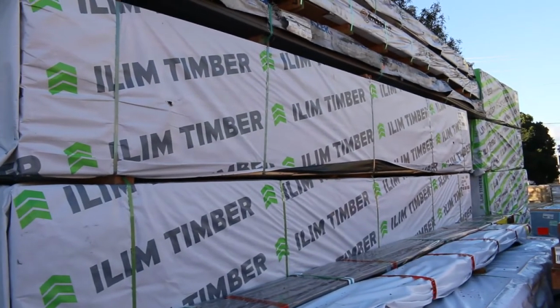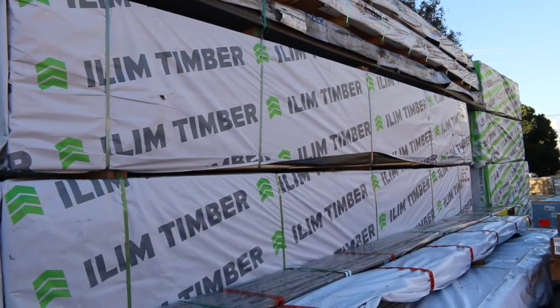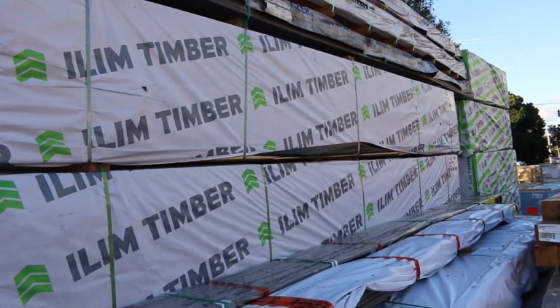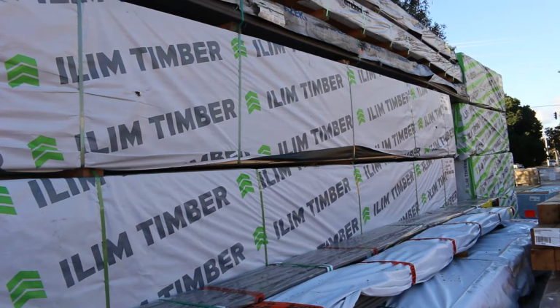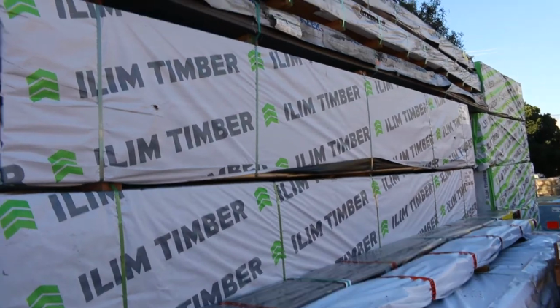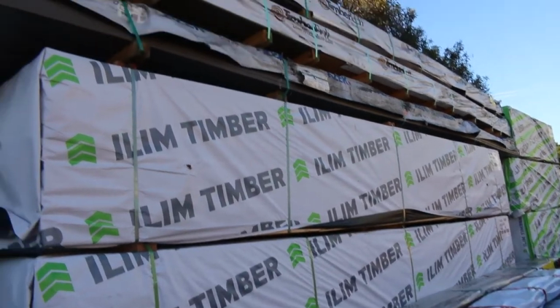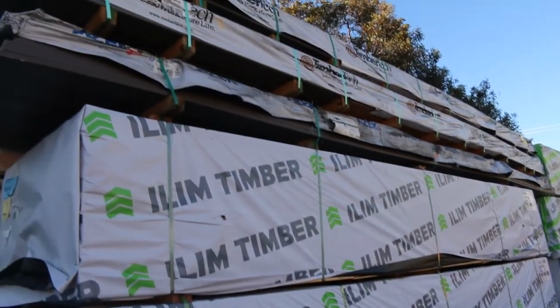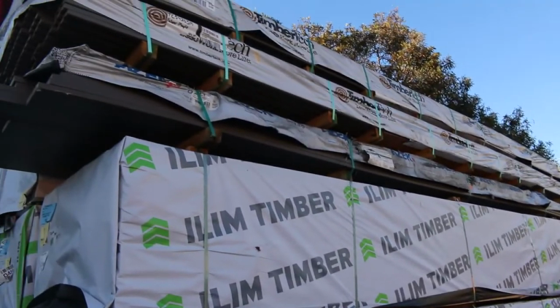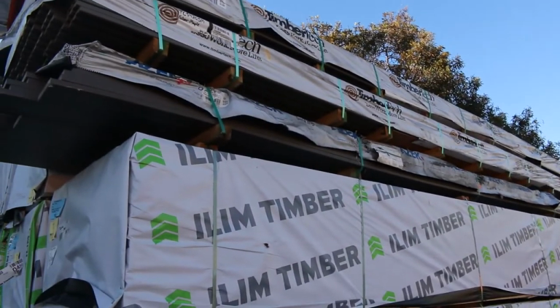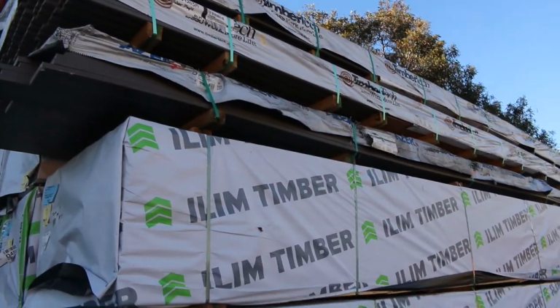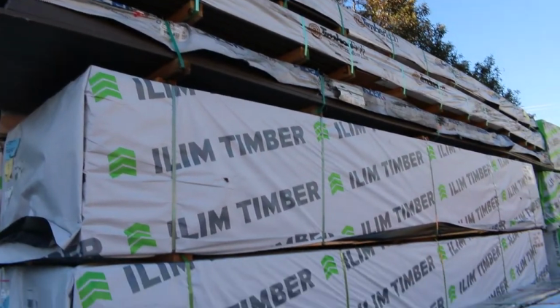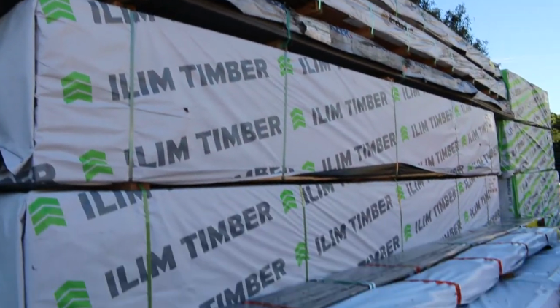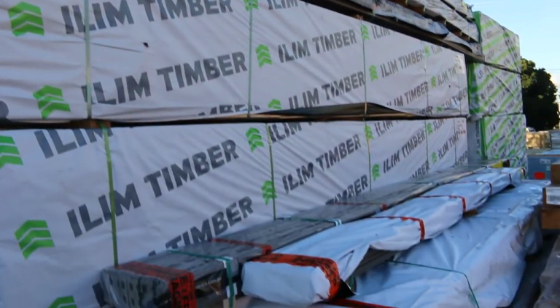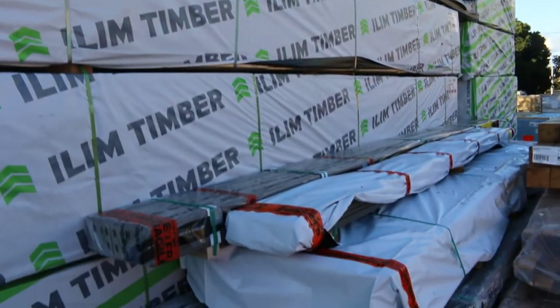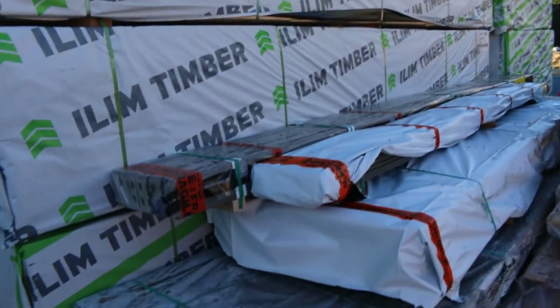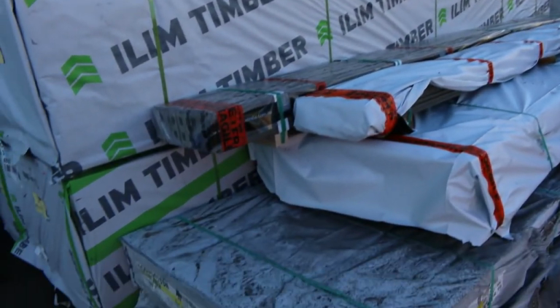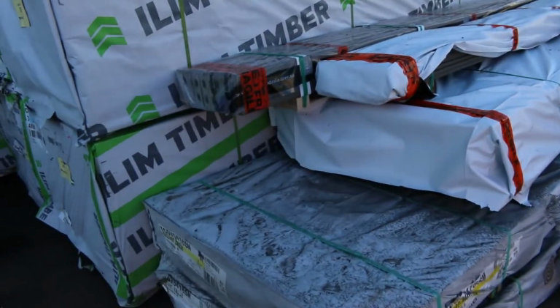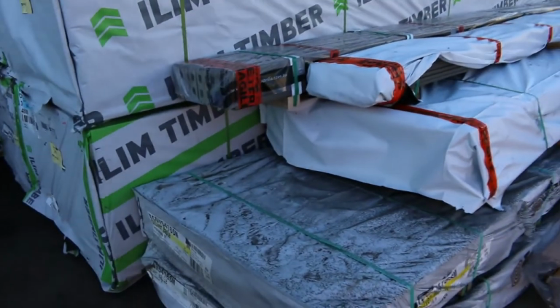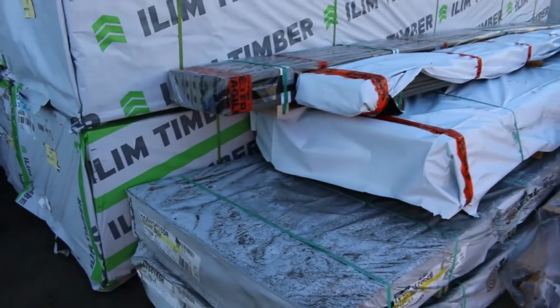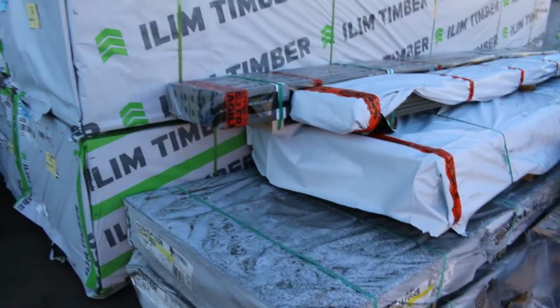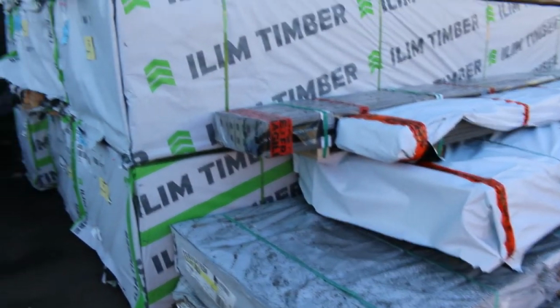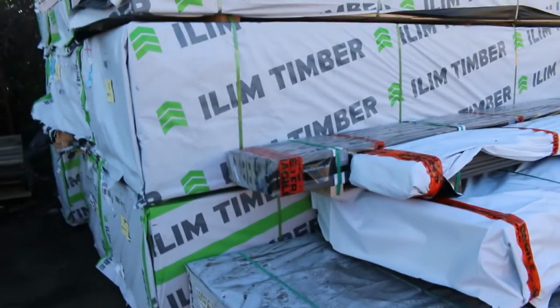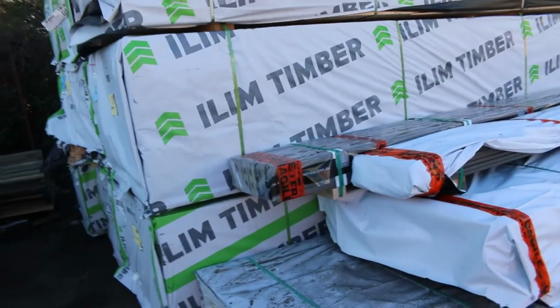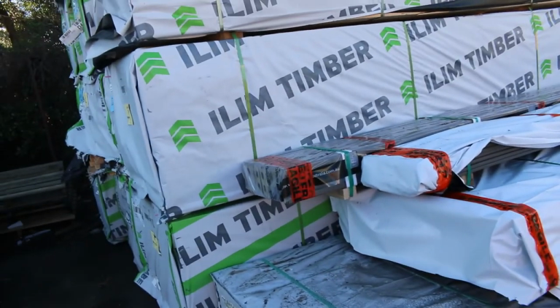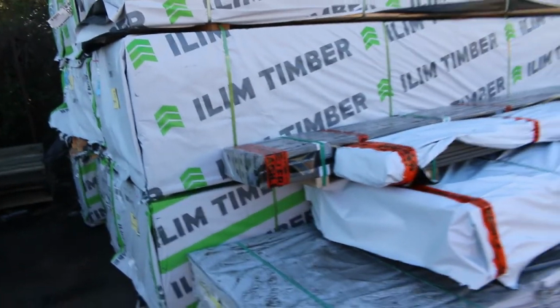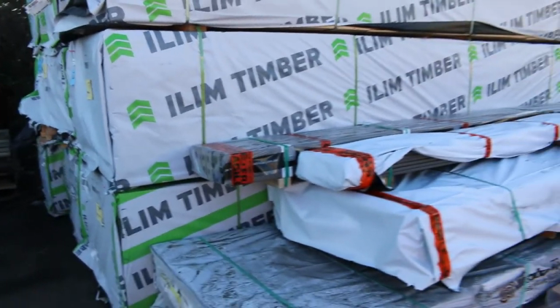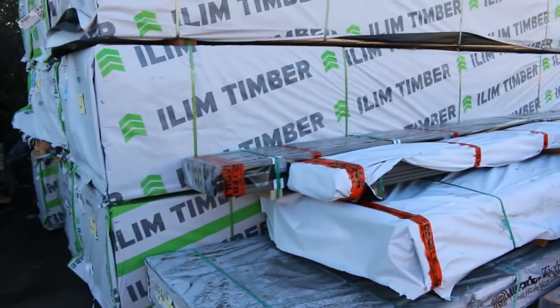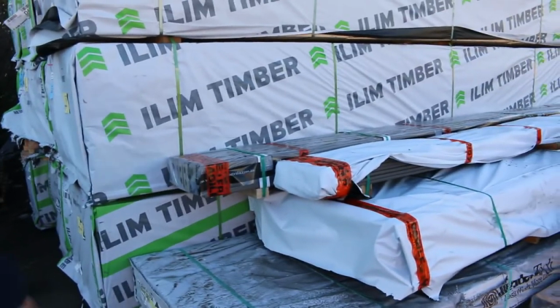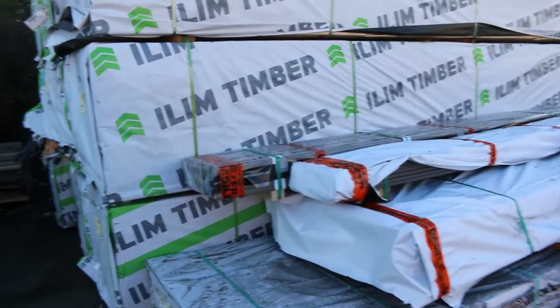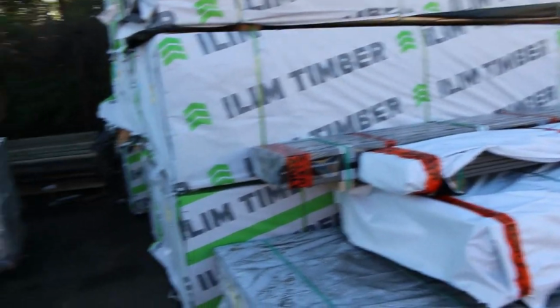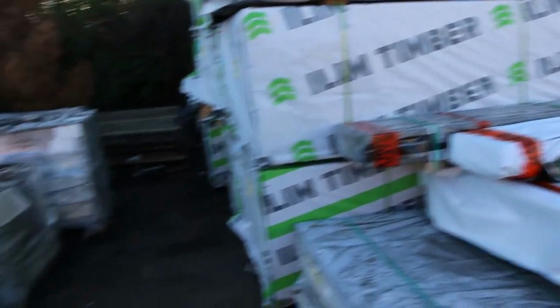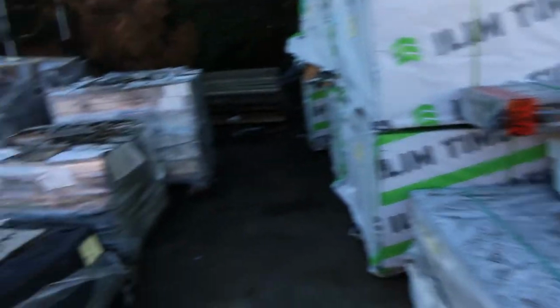A bit of stock came in just this morning — that'll be going up next week. There's a bit of composite decking there amongst other things, but we've got some composite decking in this week as well.